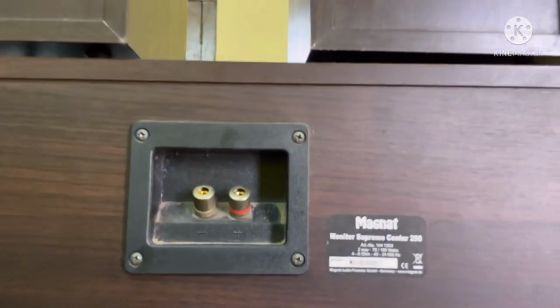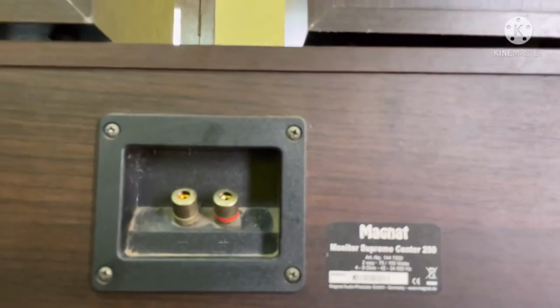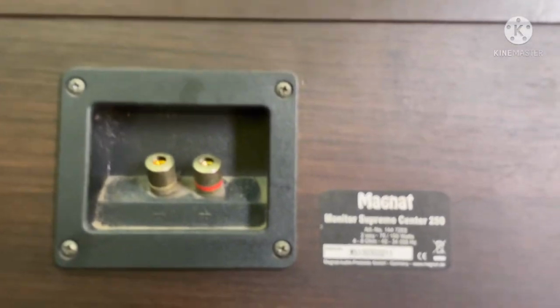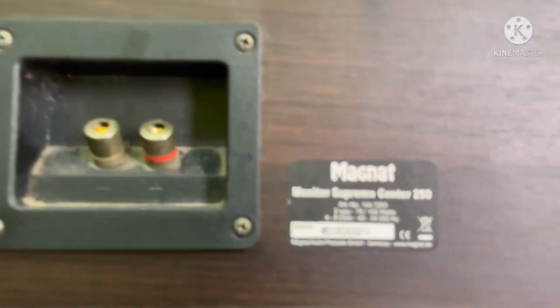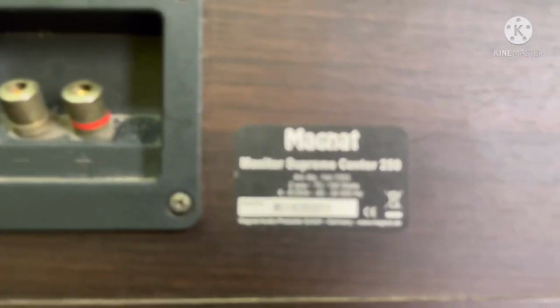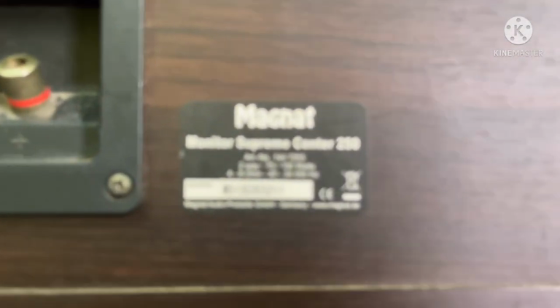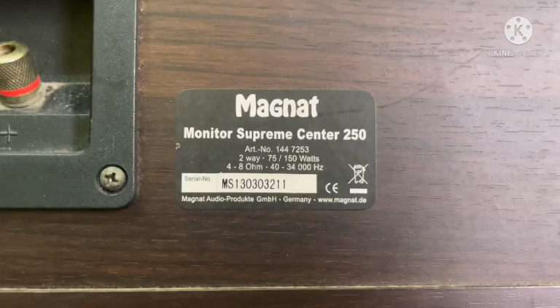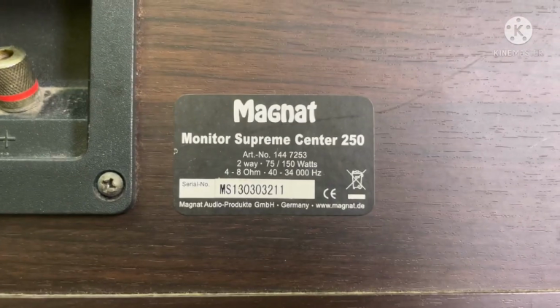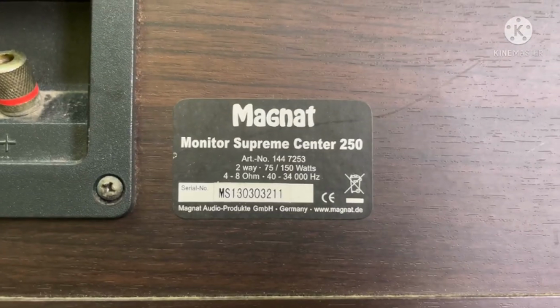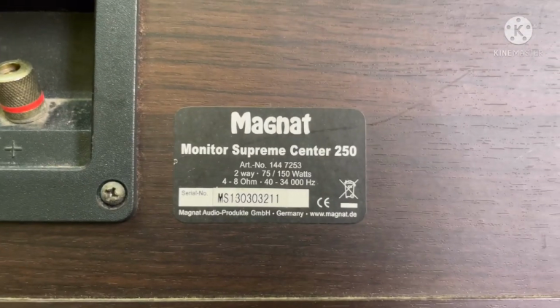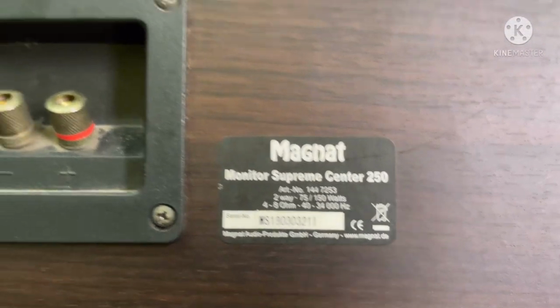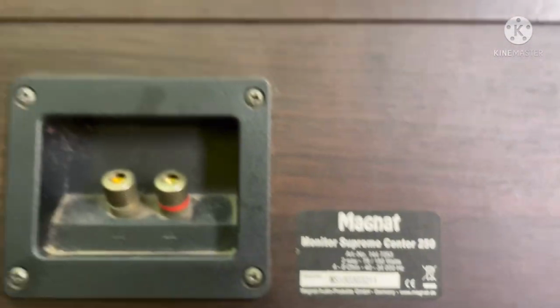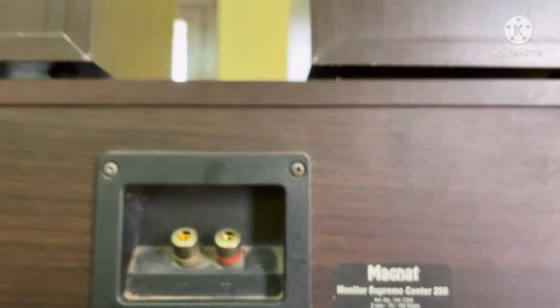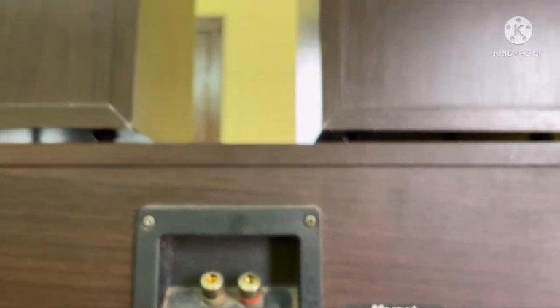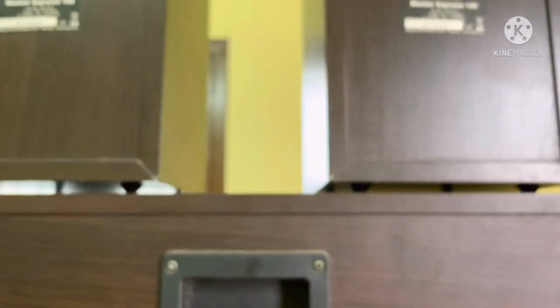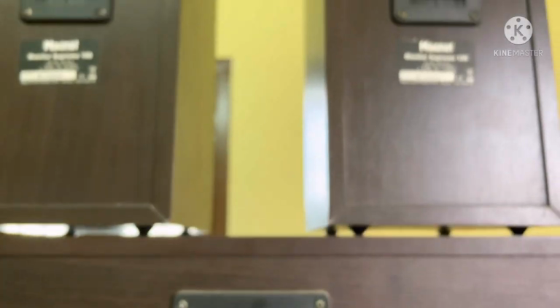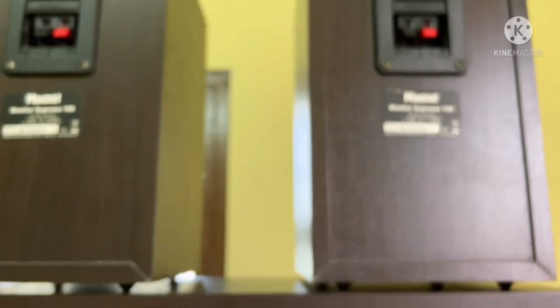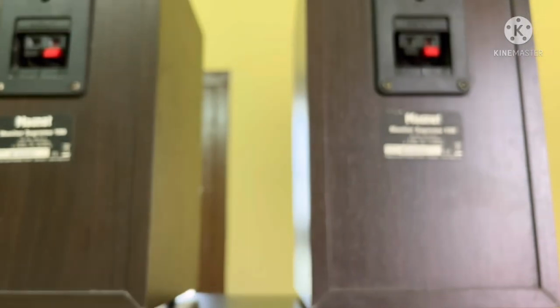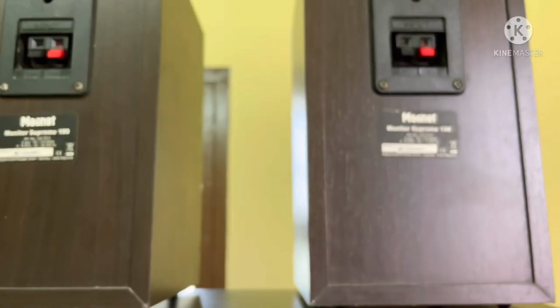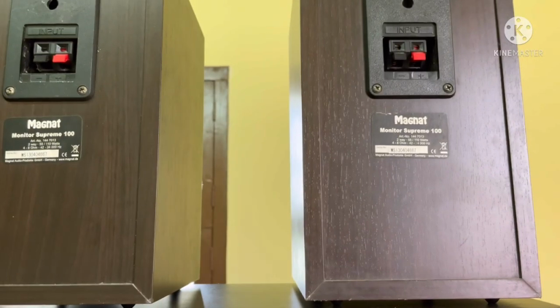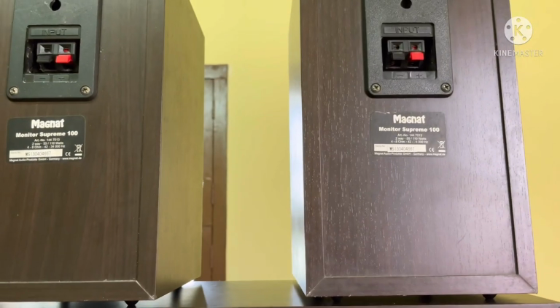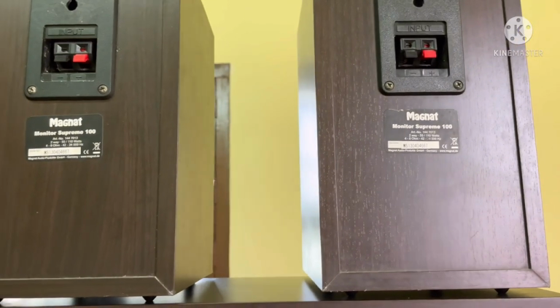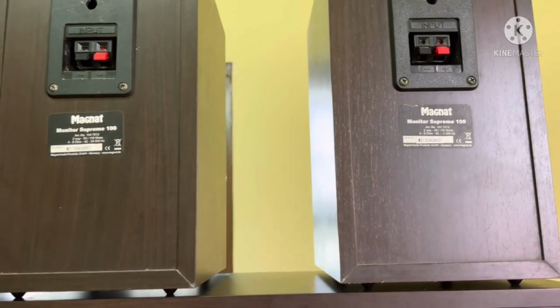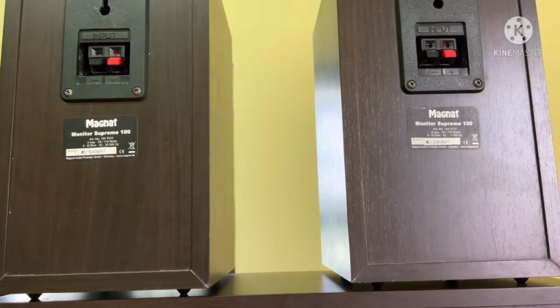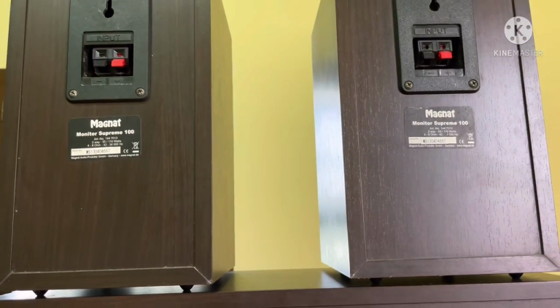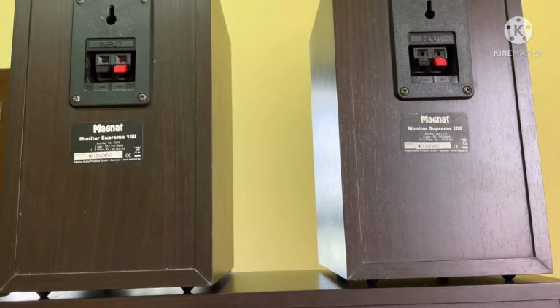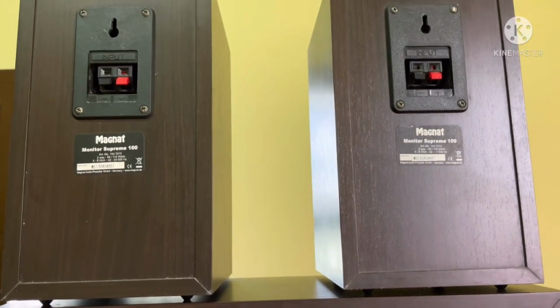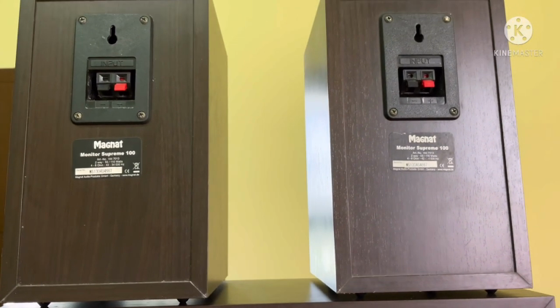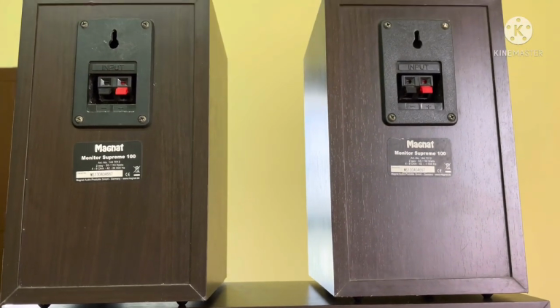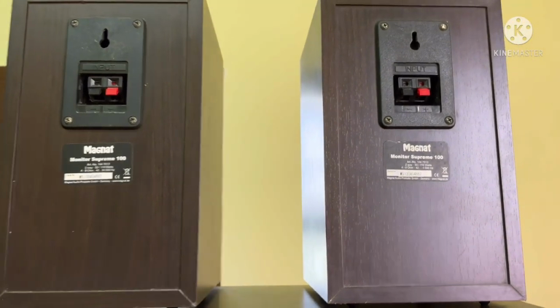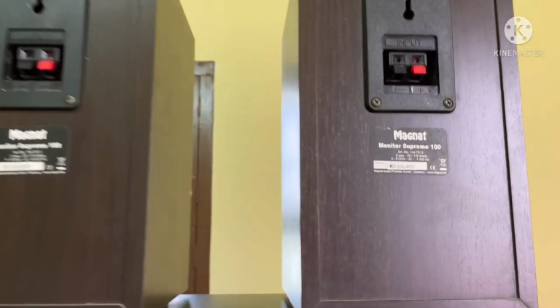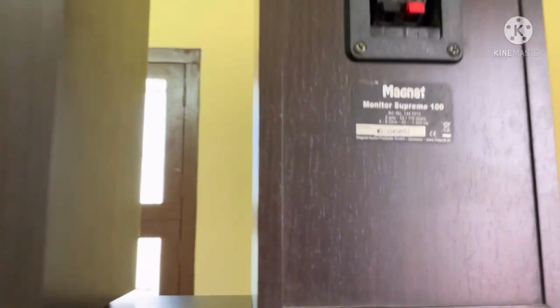The brand is German. German technology is superb and quality is superb.